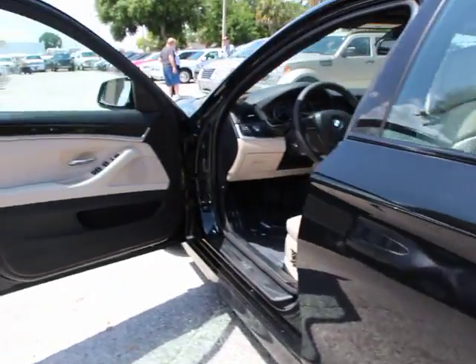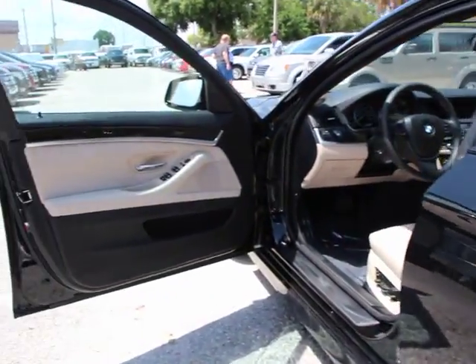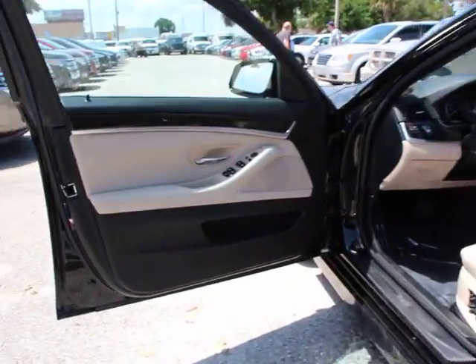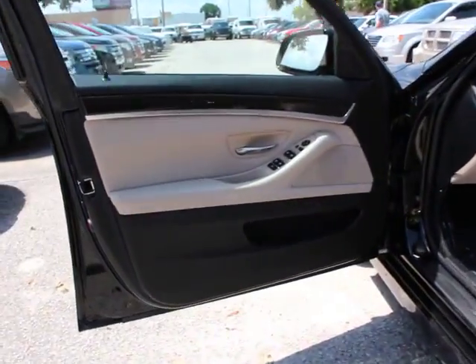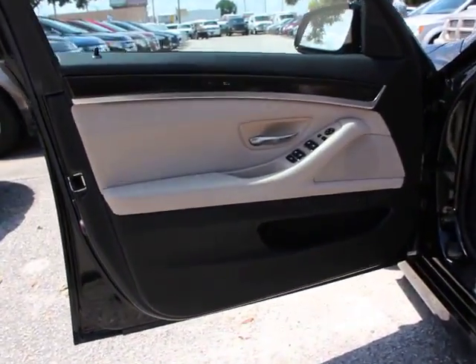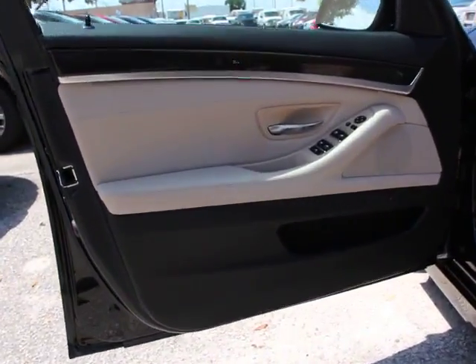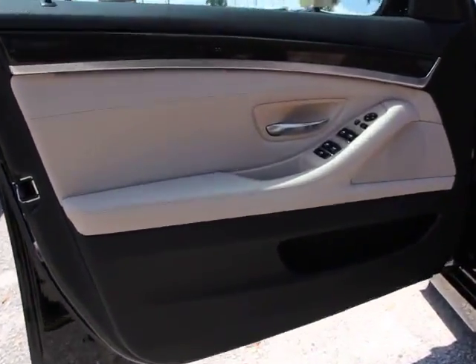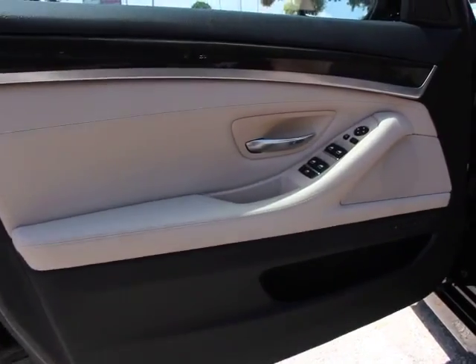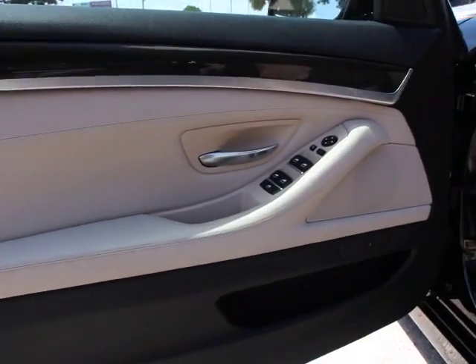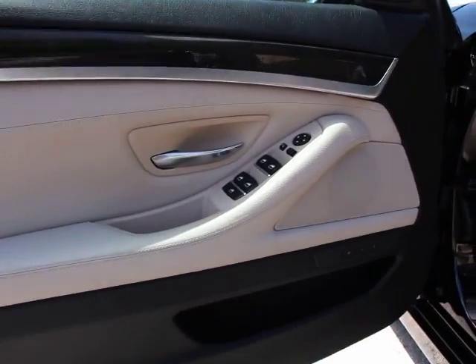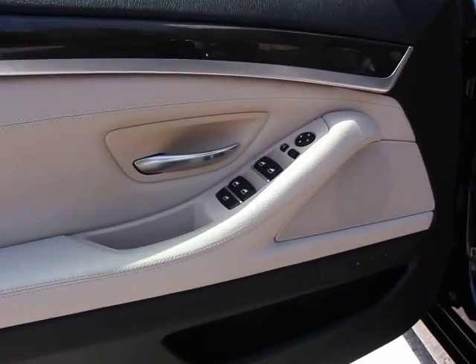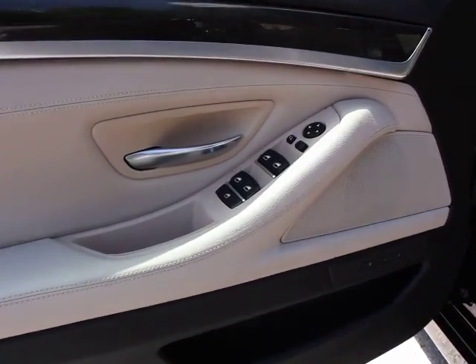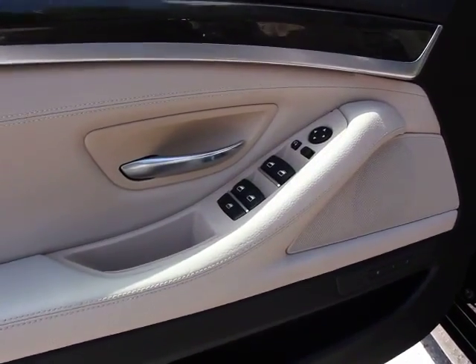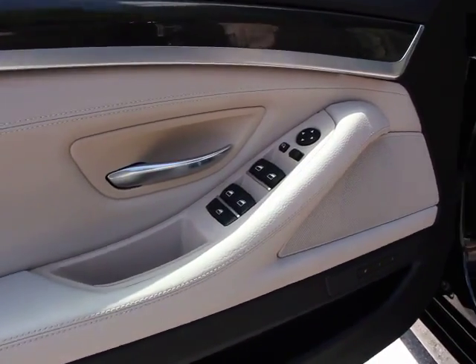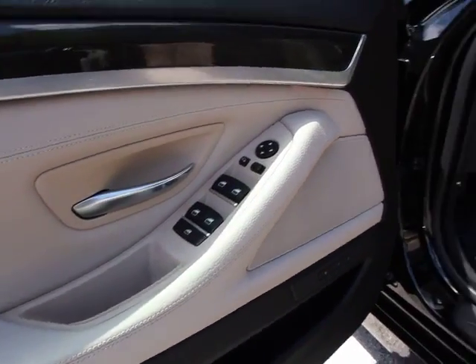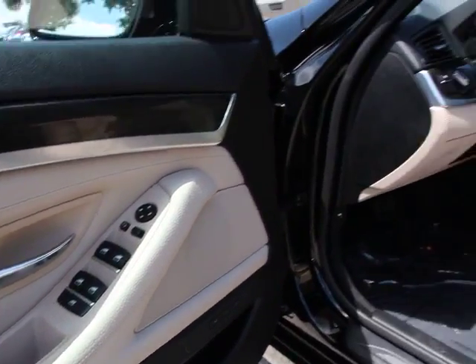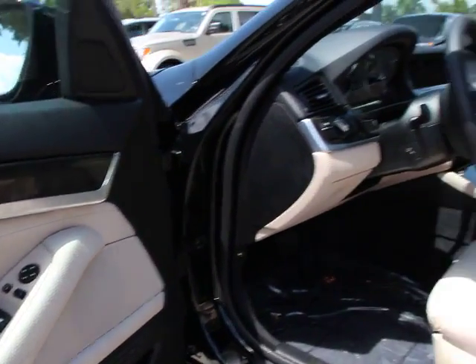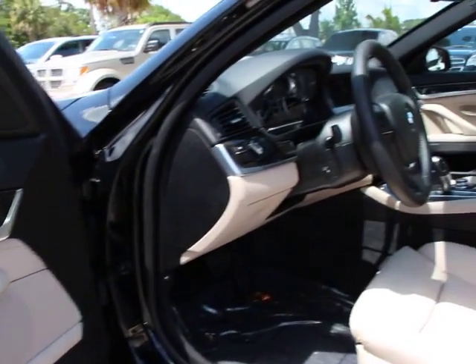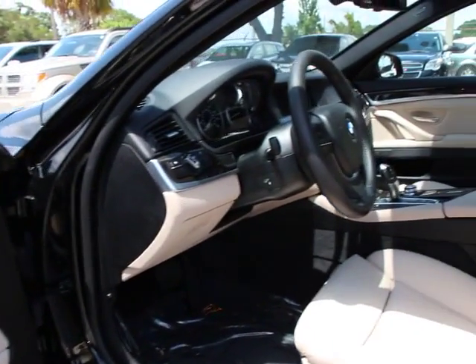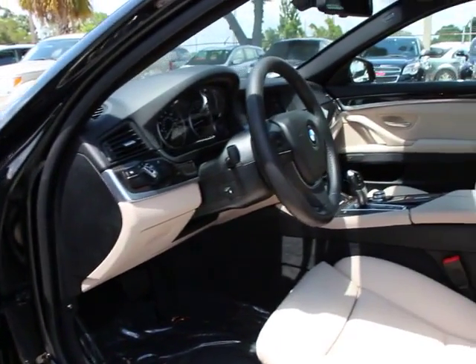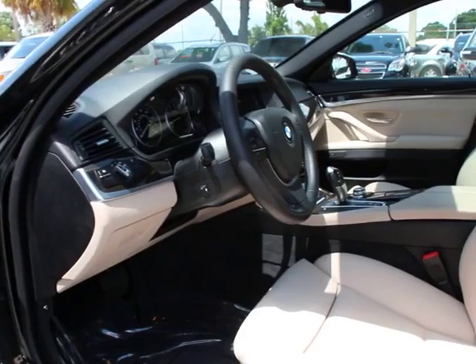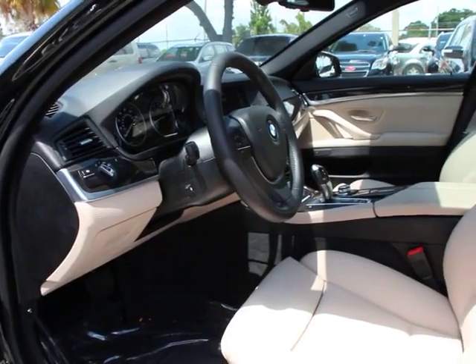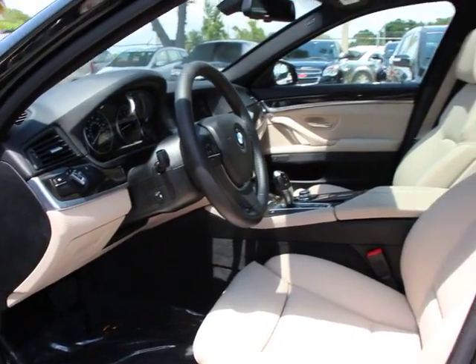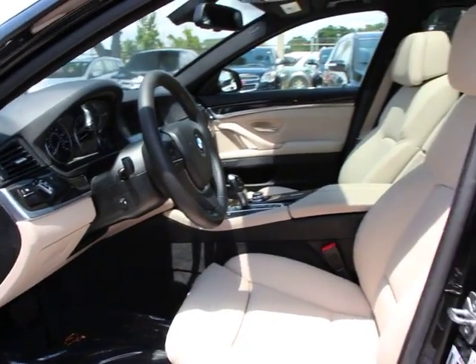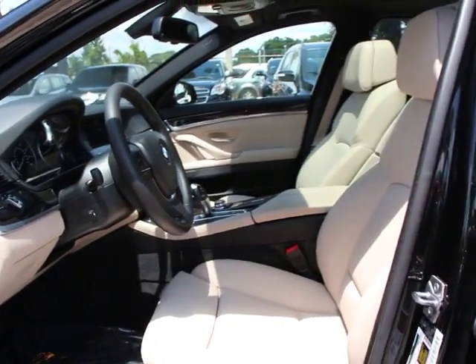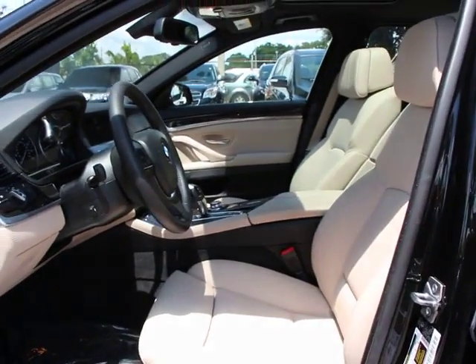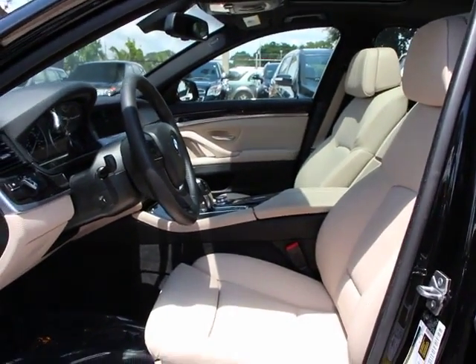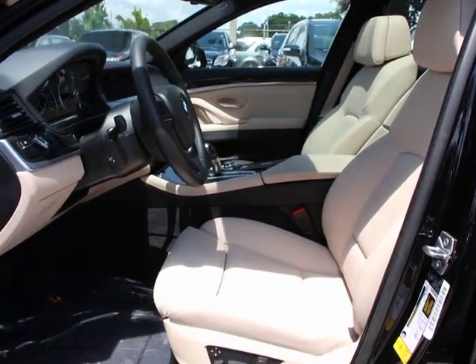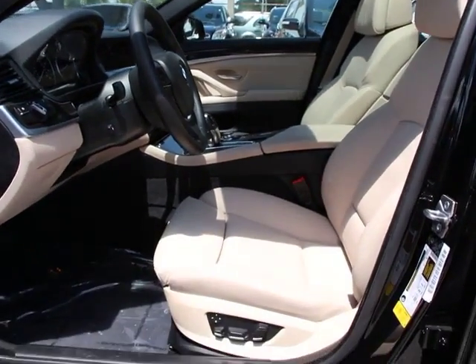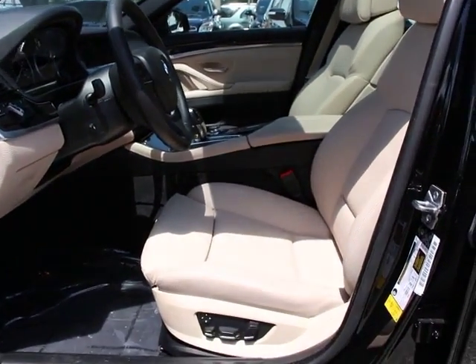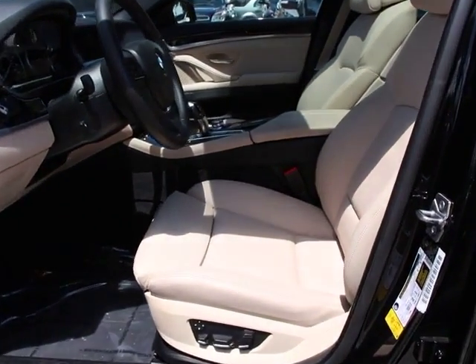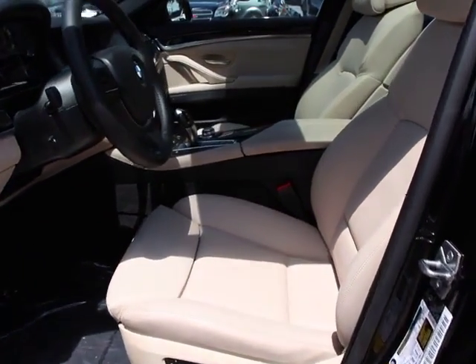CD player, fog lights, security system, rear window defroster, electronic stability control, power windows, power moonroof, remote keyless entry, brake assist, tachometer.